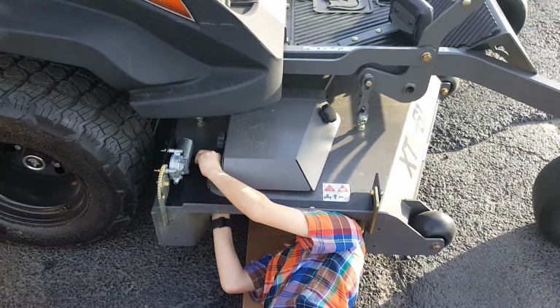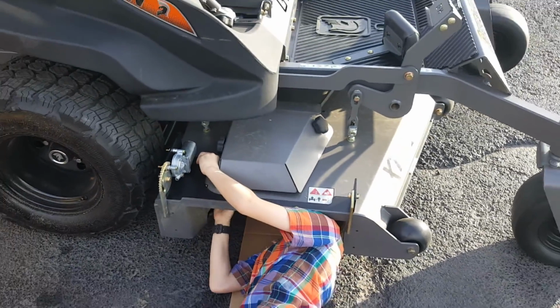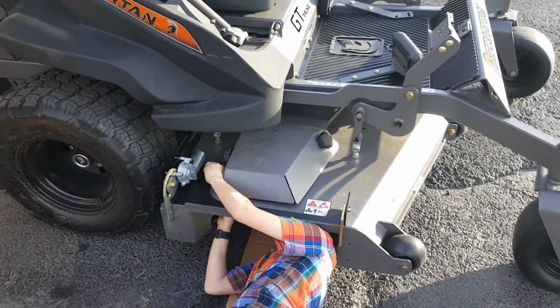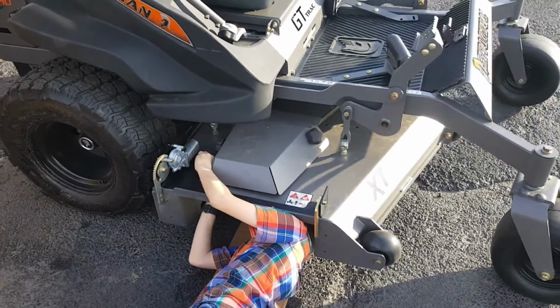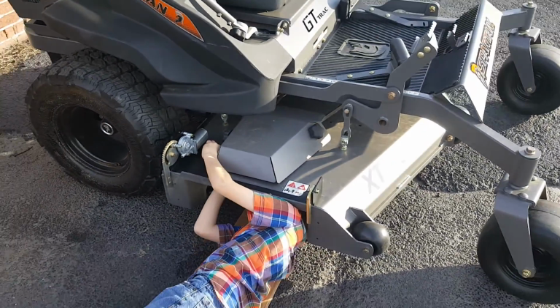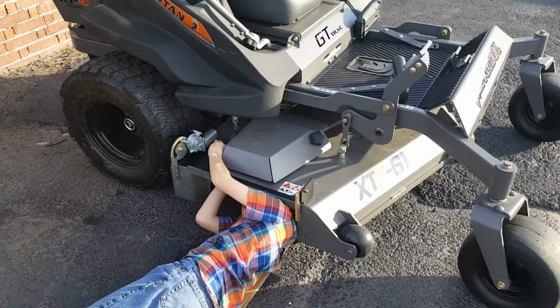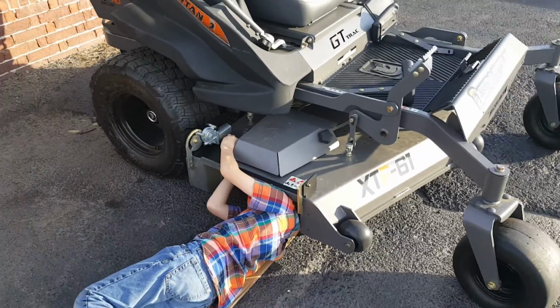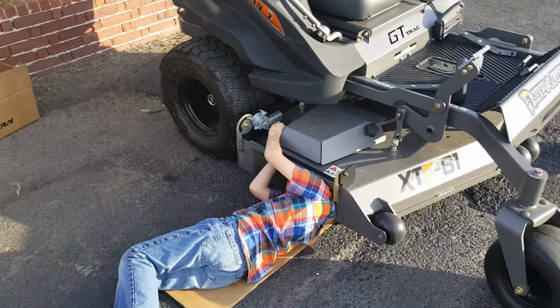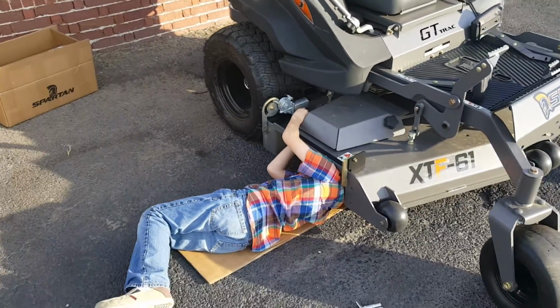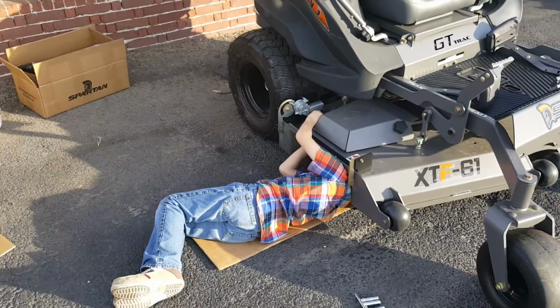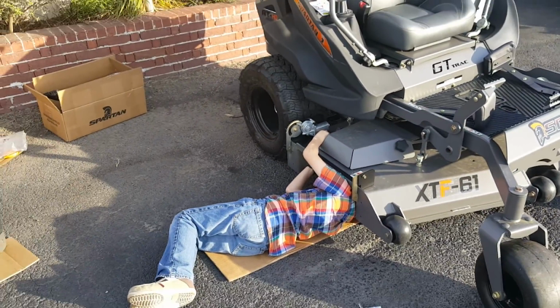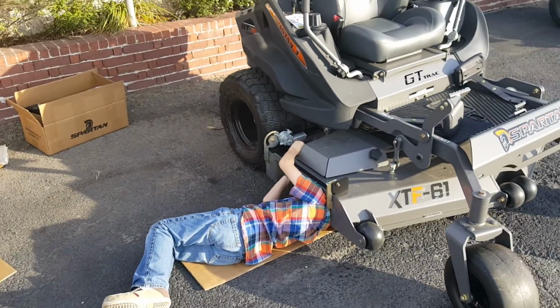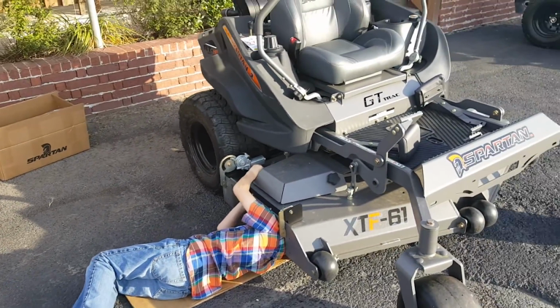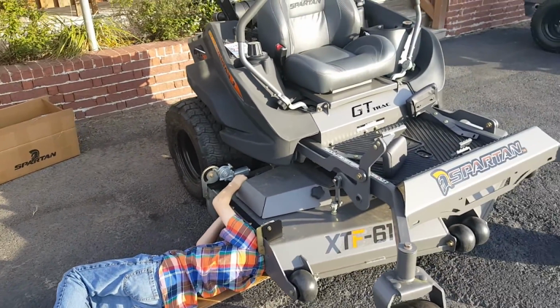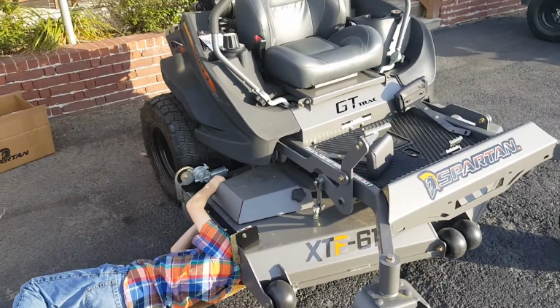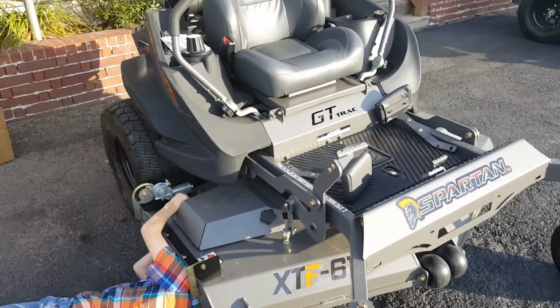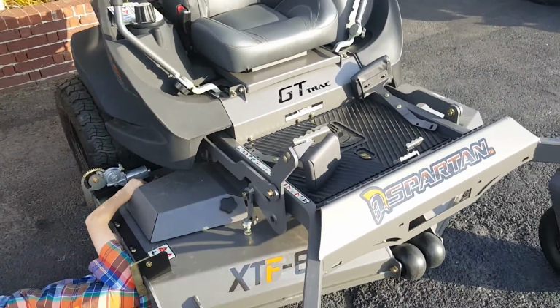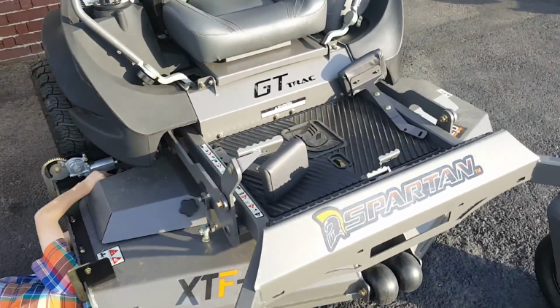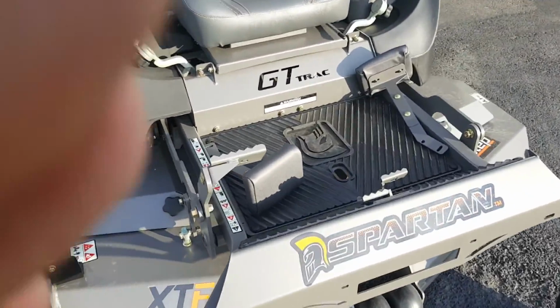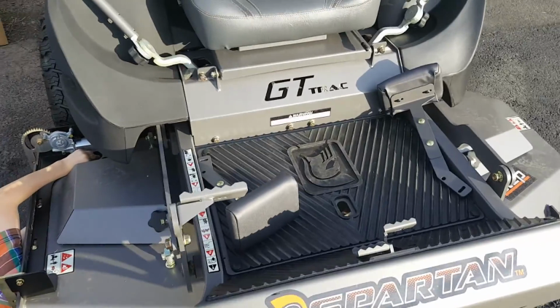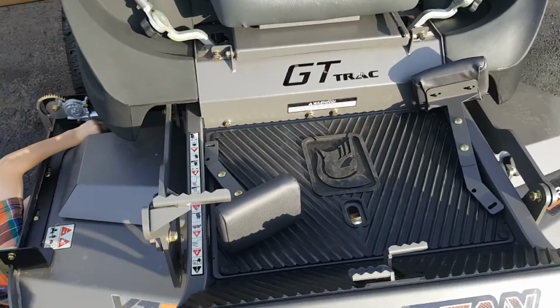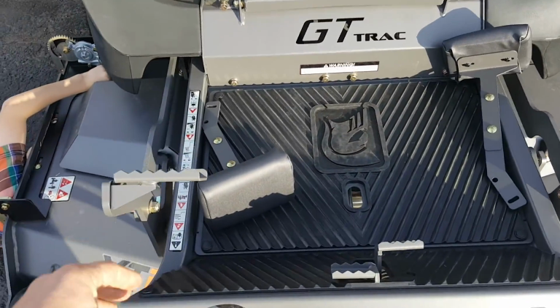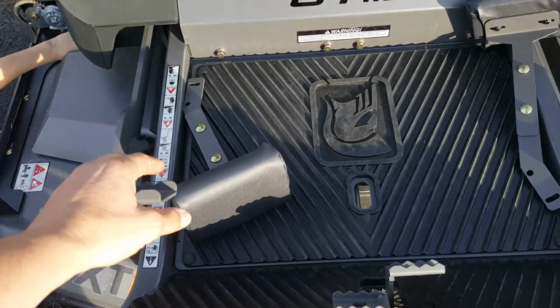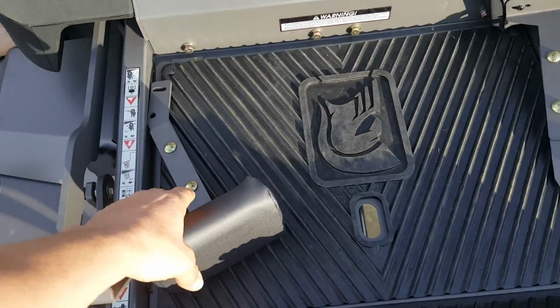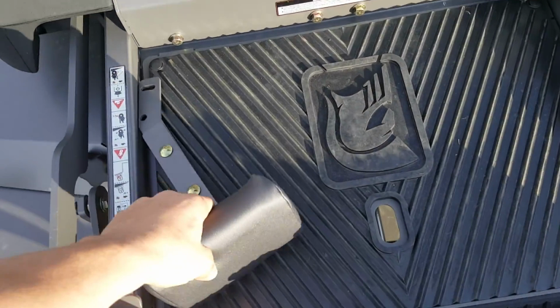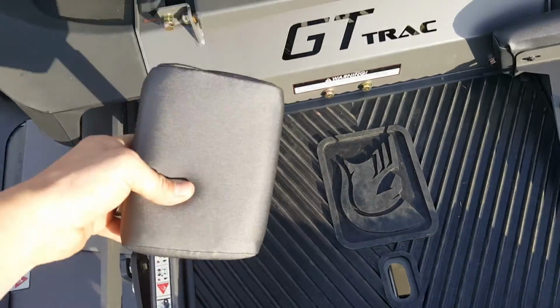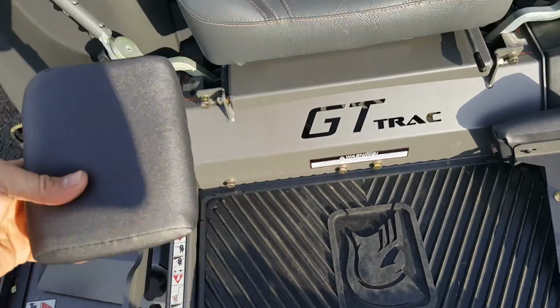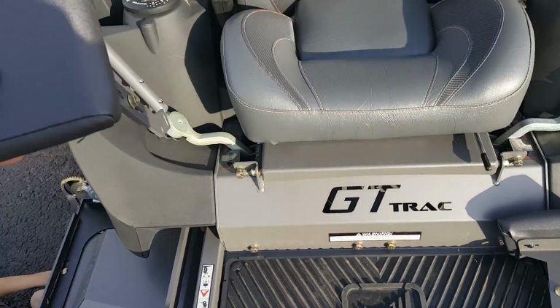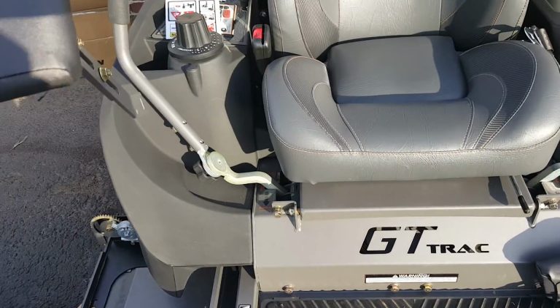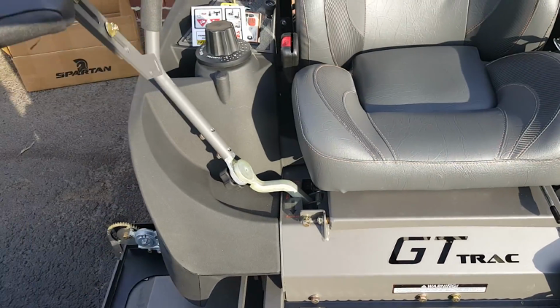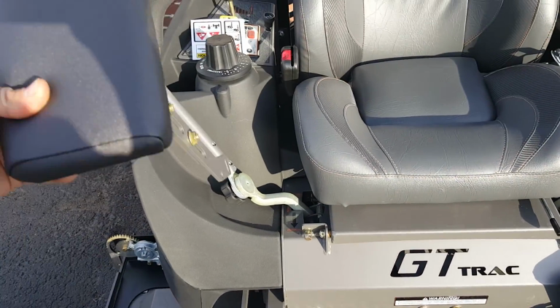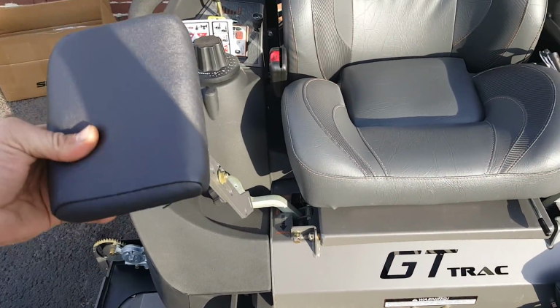Right there we're putting on a Spartan shield — that's my eight-year-old, hard at work. We also fix and add some of these stress pads to the handles; they'll come up here and help out on the handle.